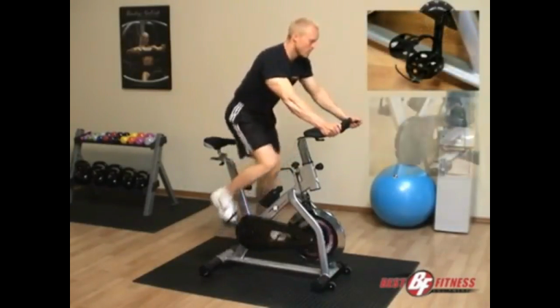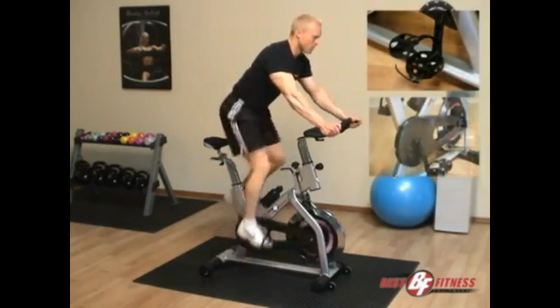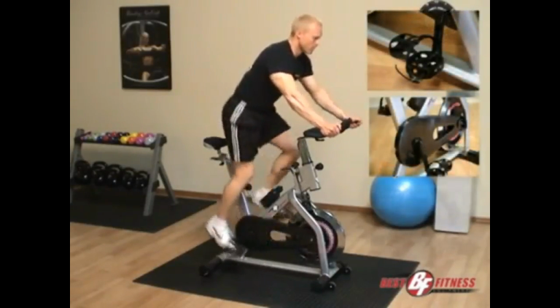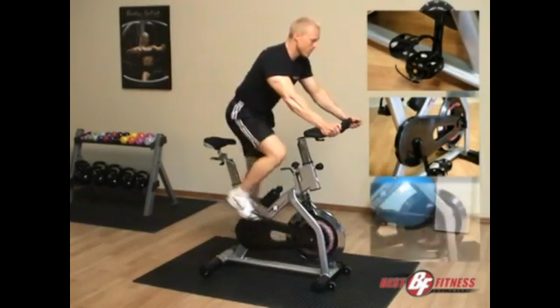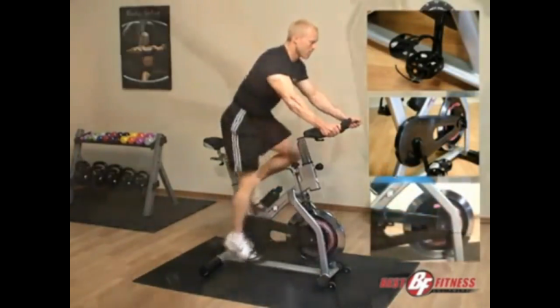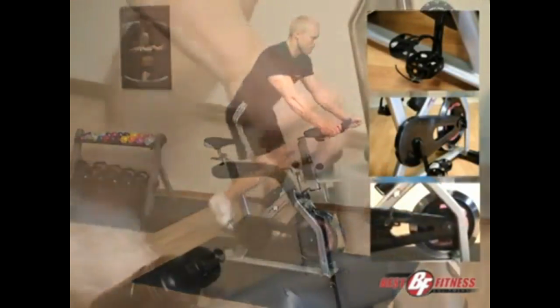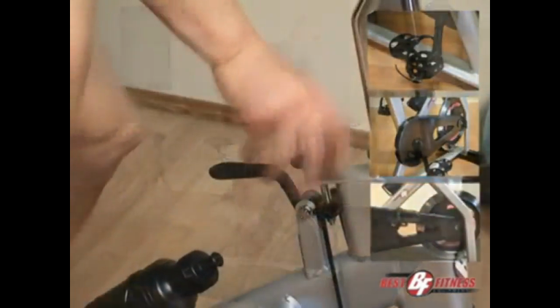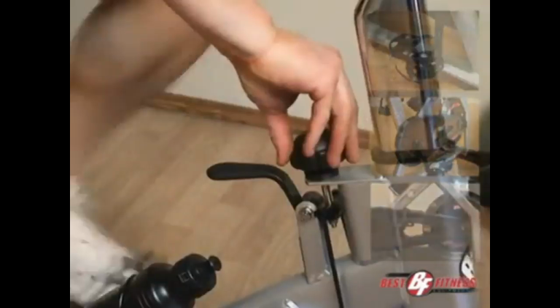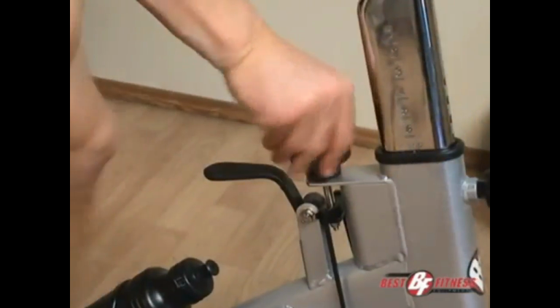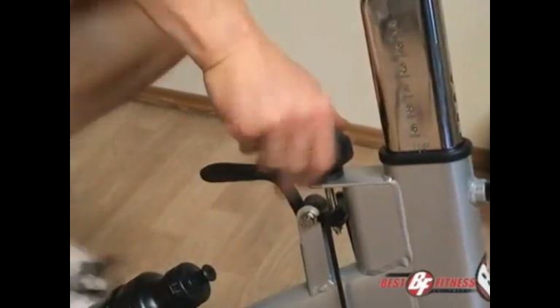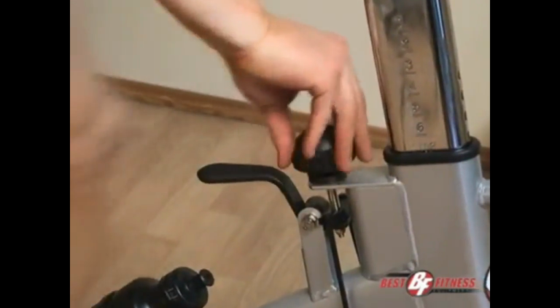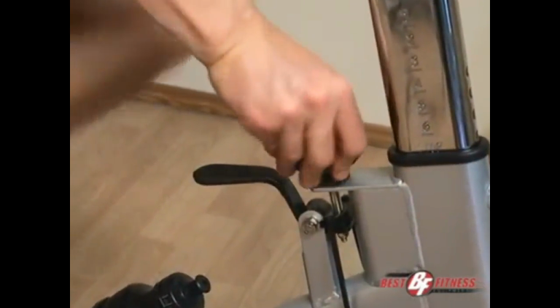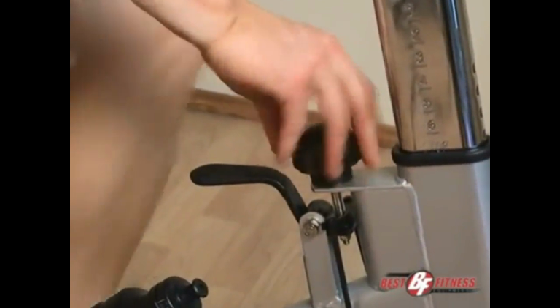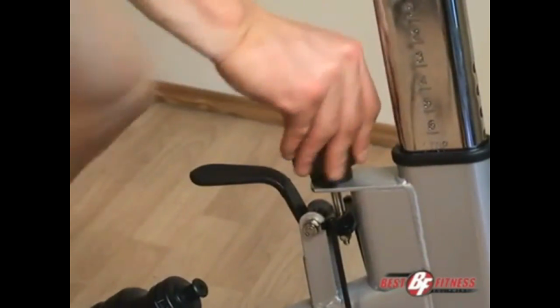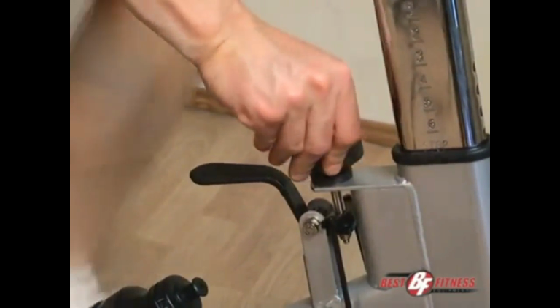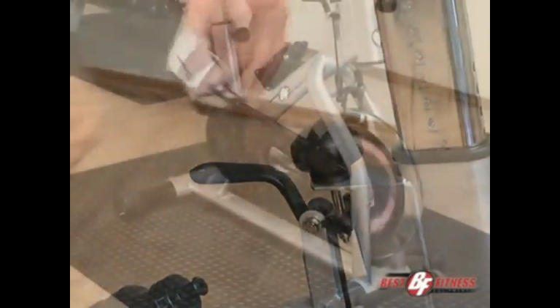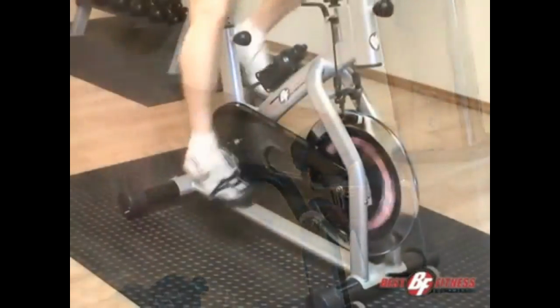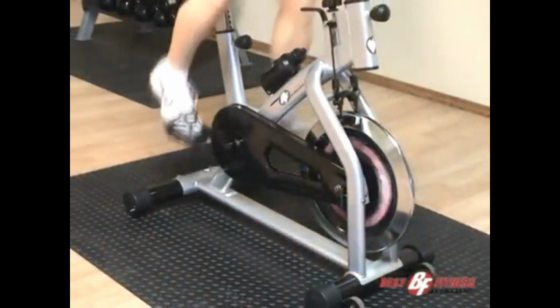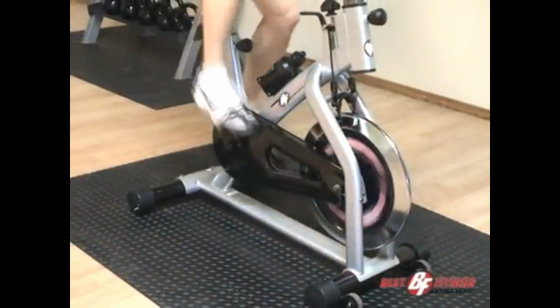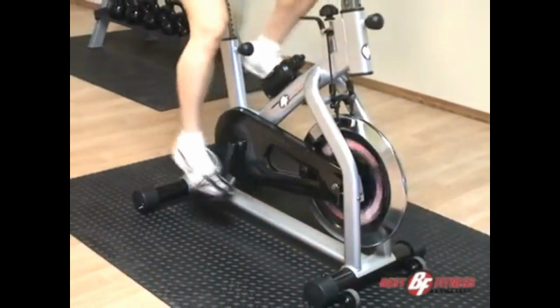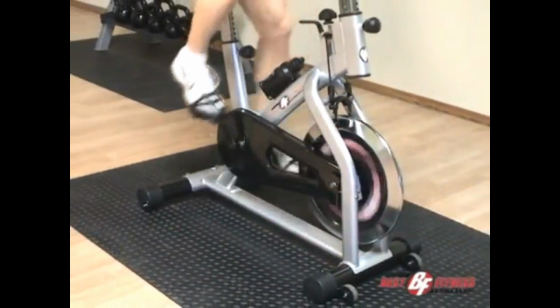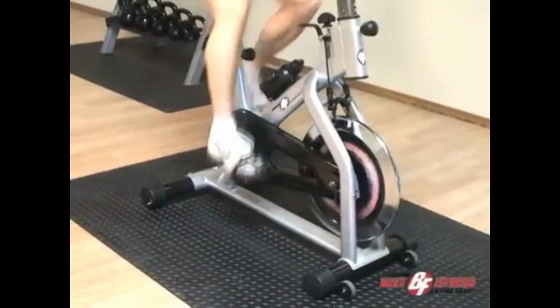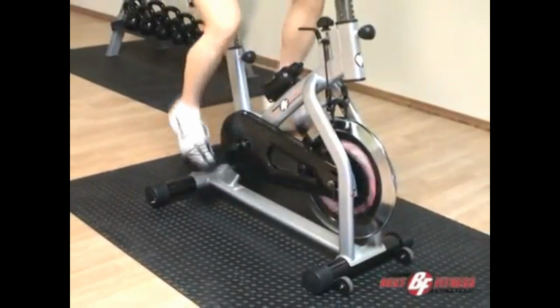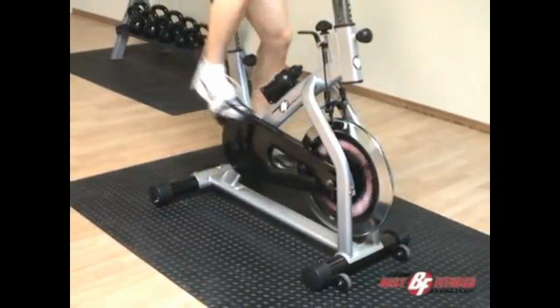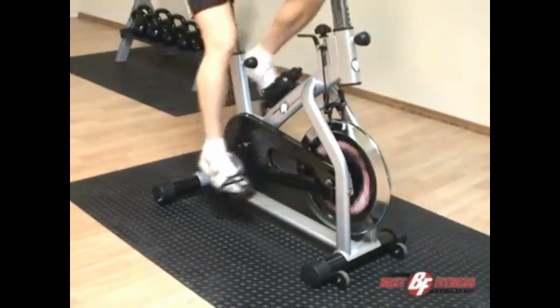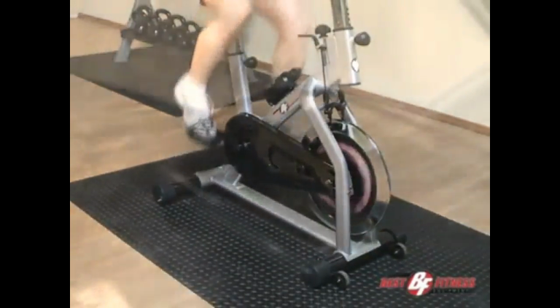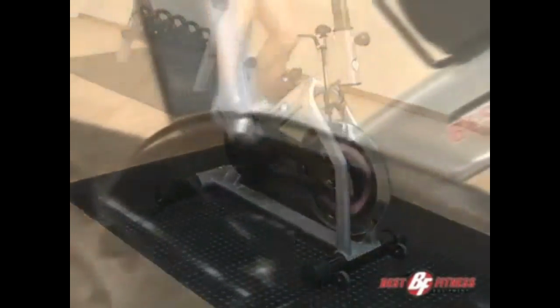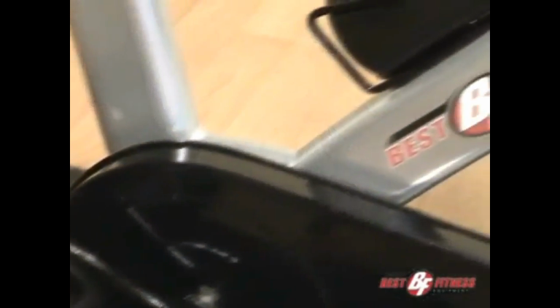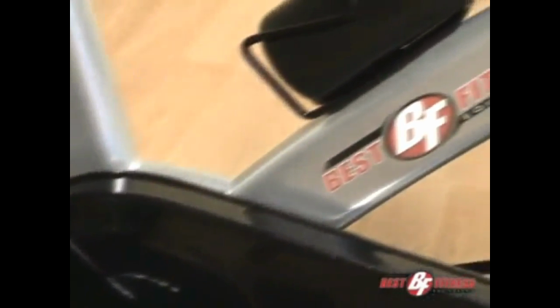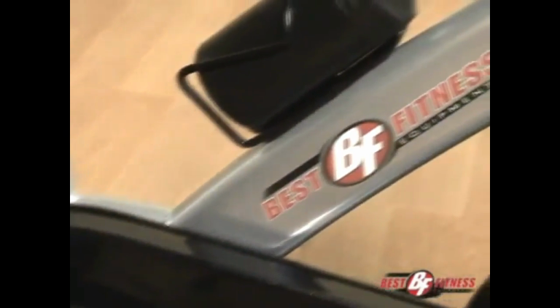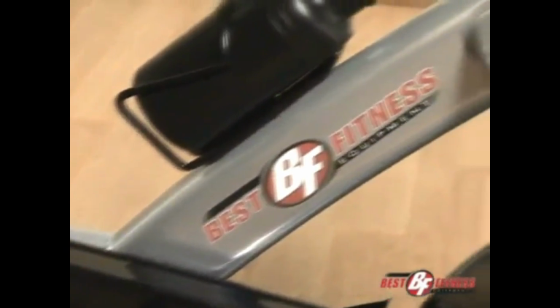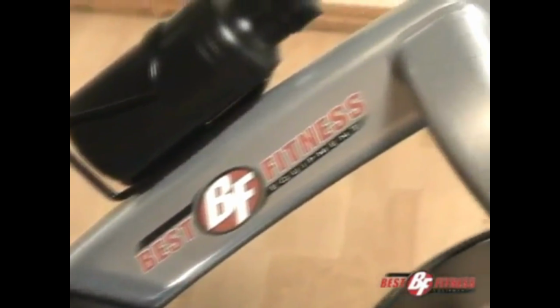Belt wheel and flywheel, with an unlimited range of tension adjustments. The BF SB10 also offers smooth, quiet aluminum bearing pedals and low-maintenance and easy assembly.